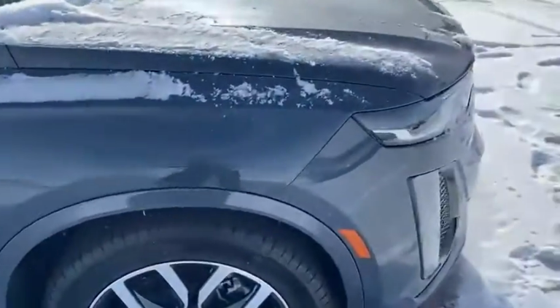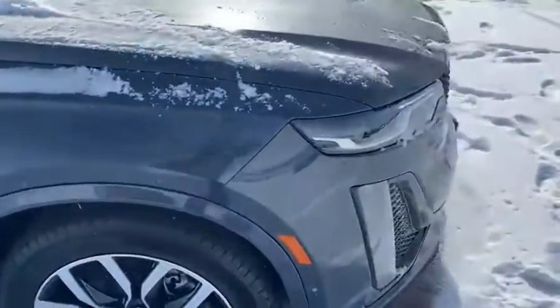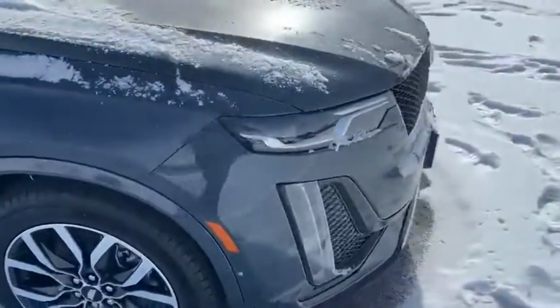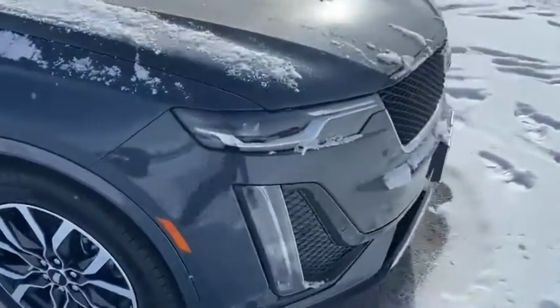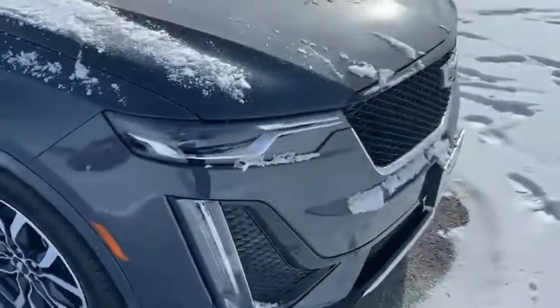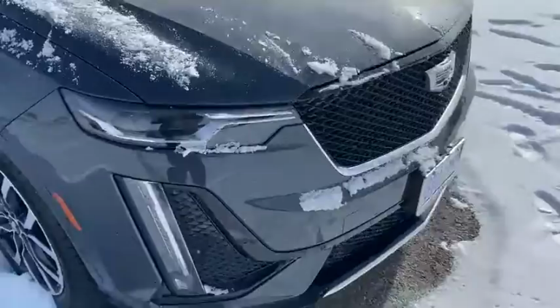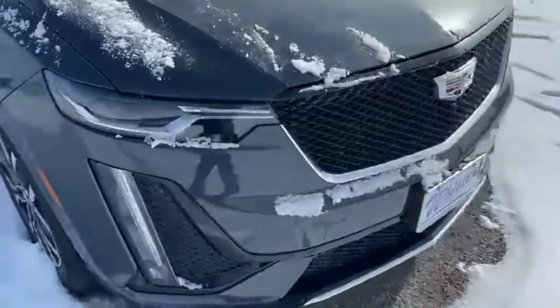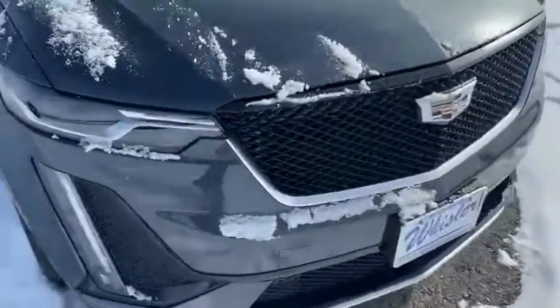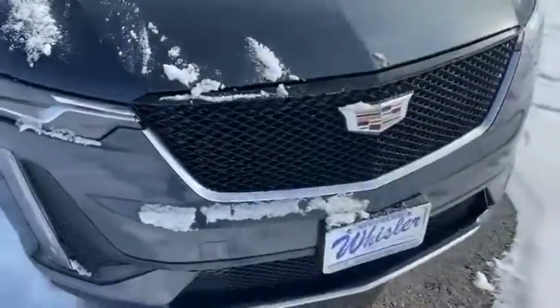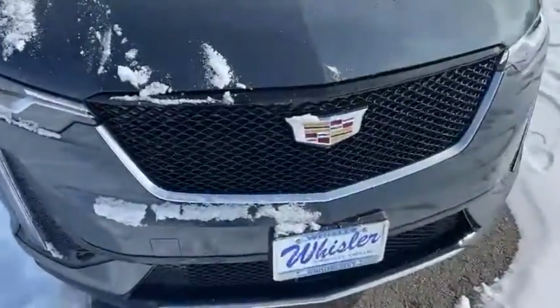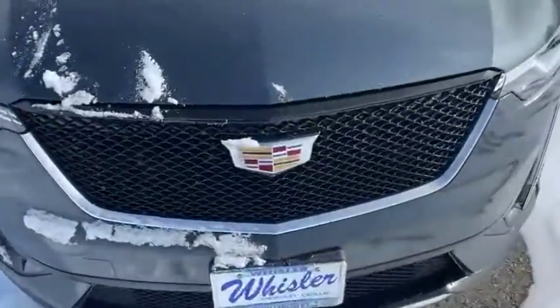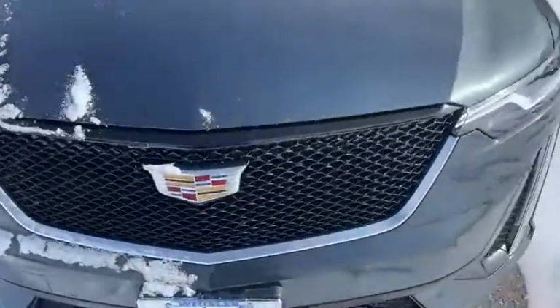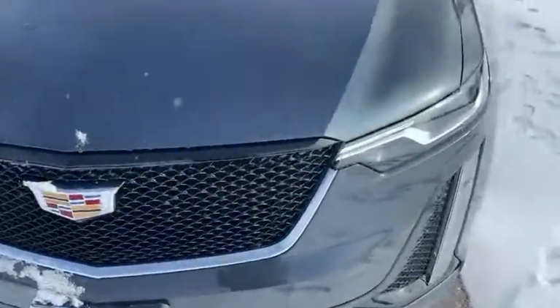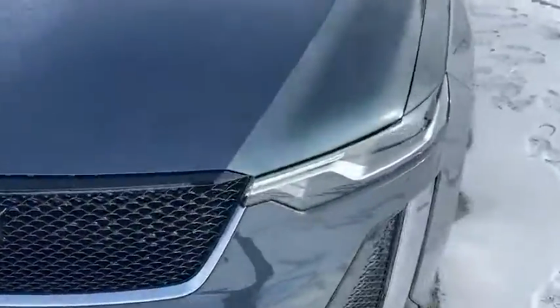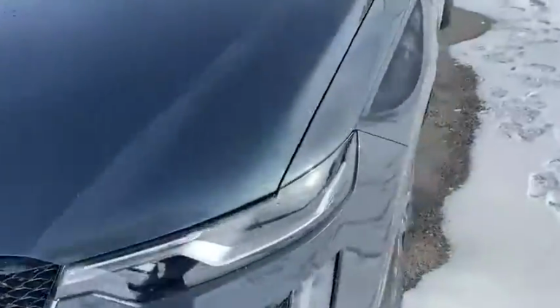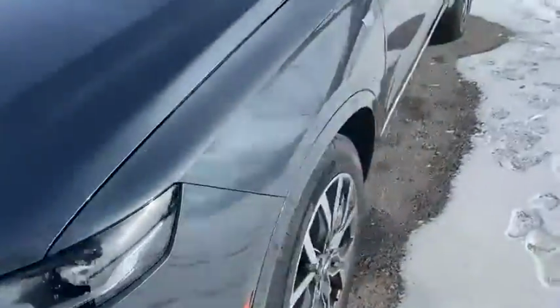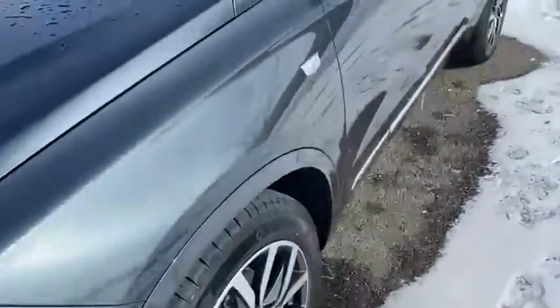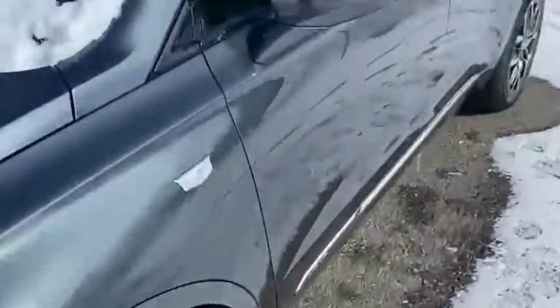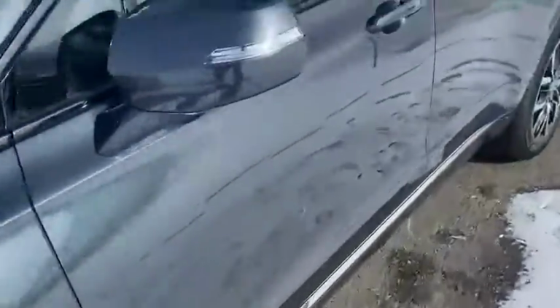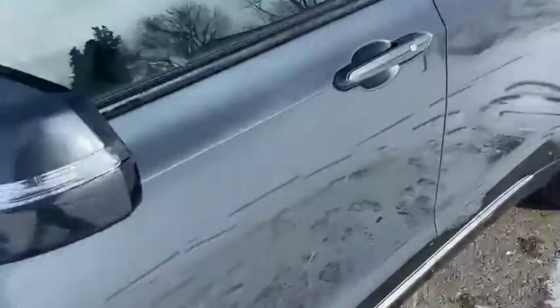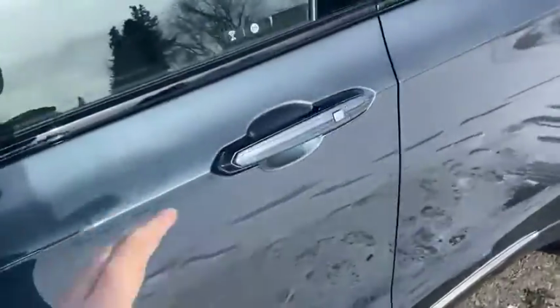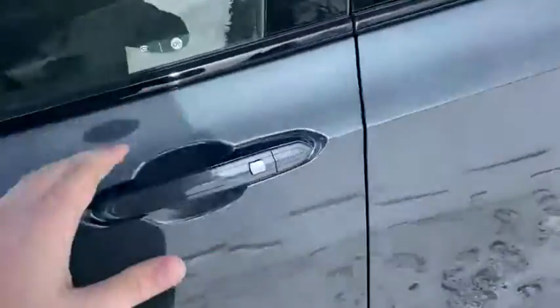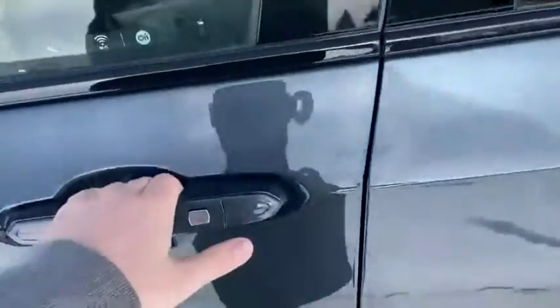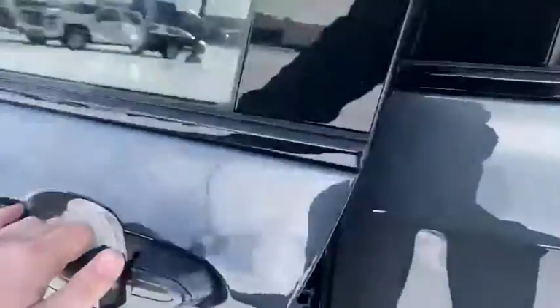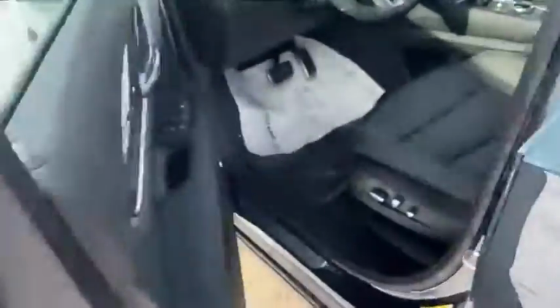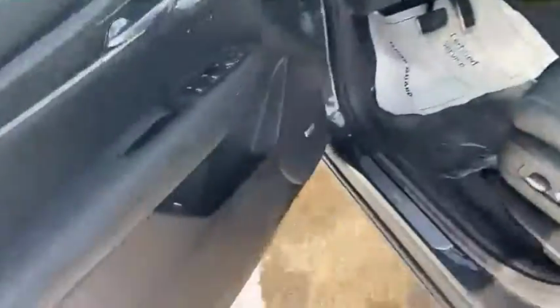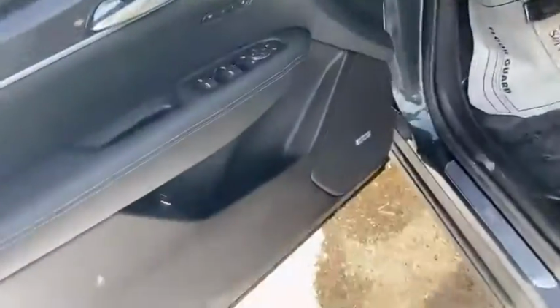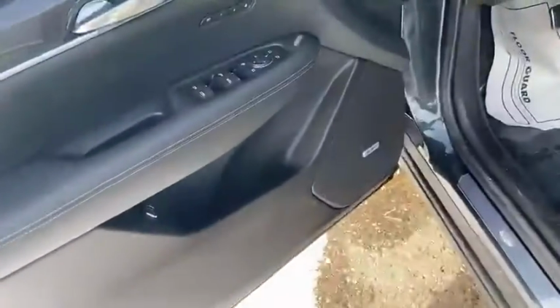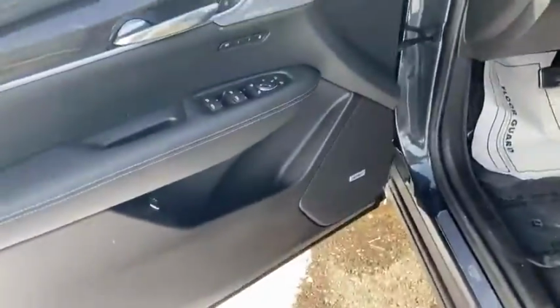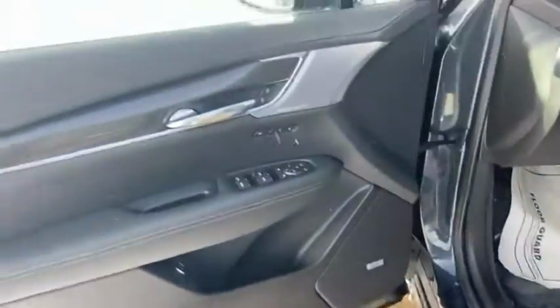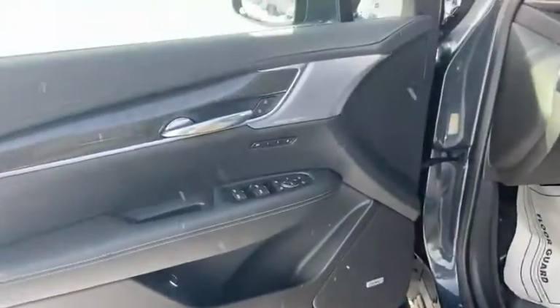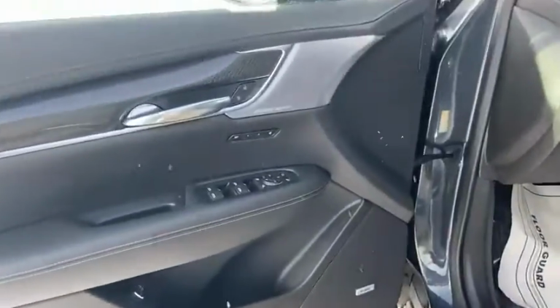A very sporty front end. If we hop into the driver's seat, this thing has every bell and whistle you could ever want — it is absolutely armed to the teeth.